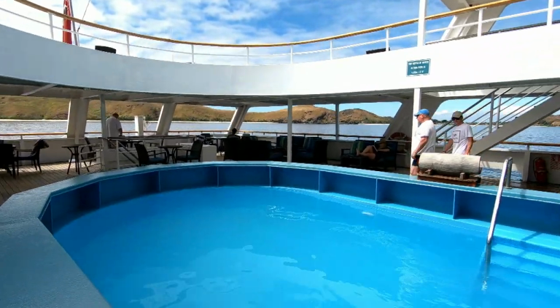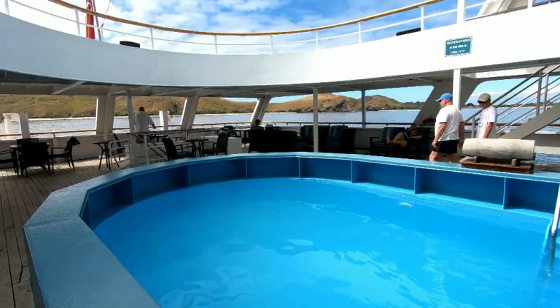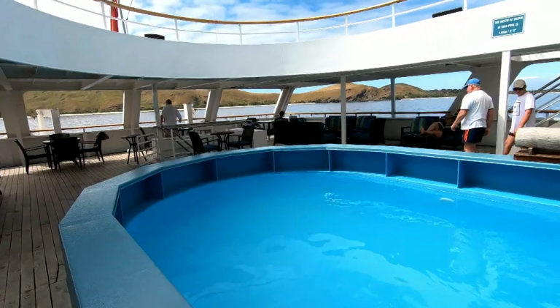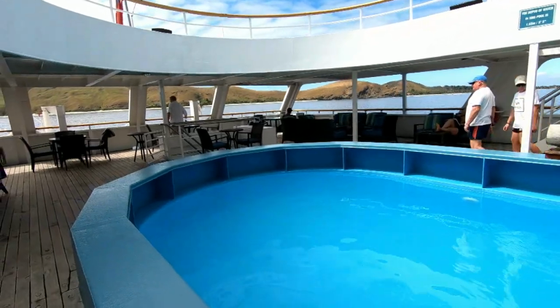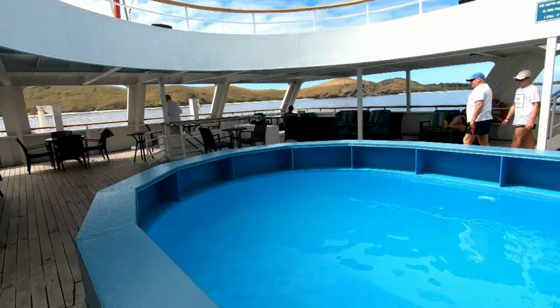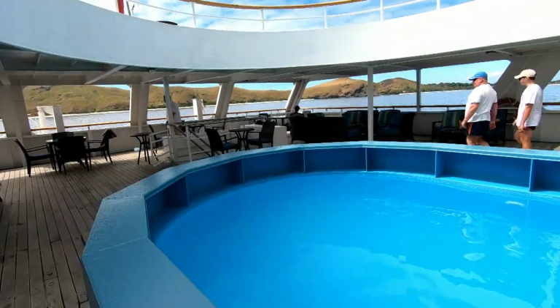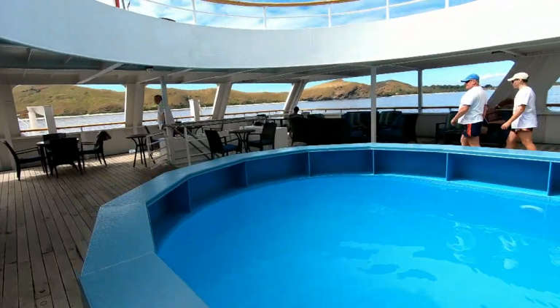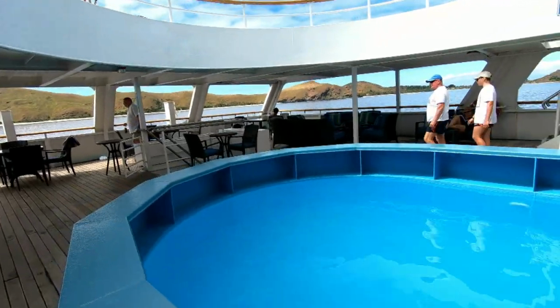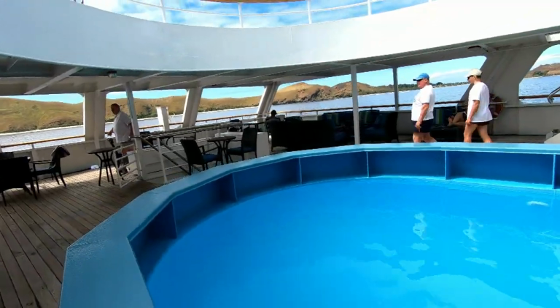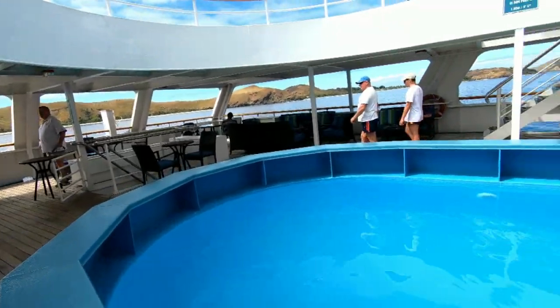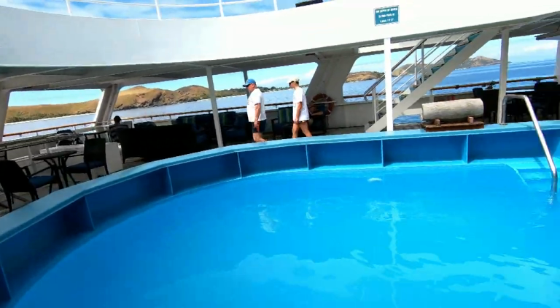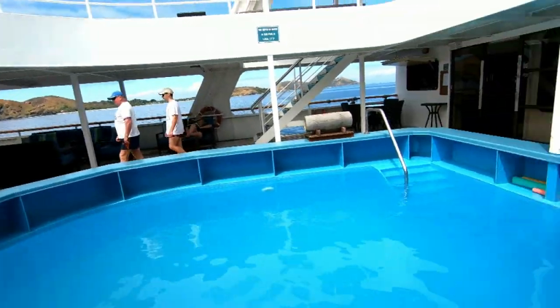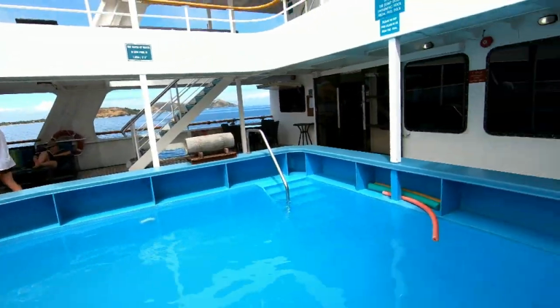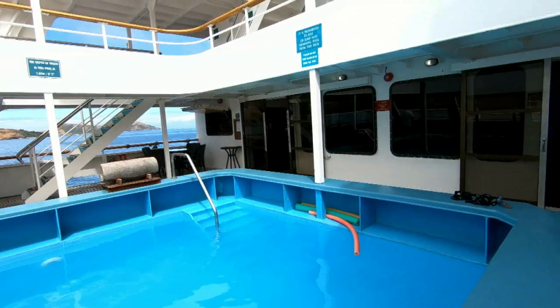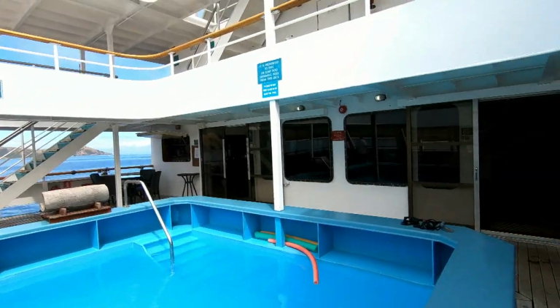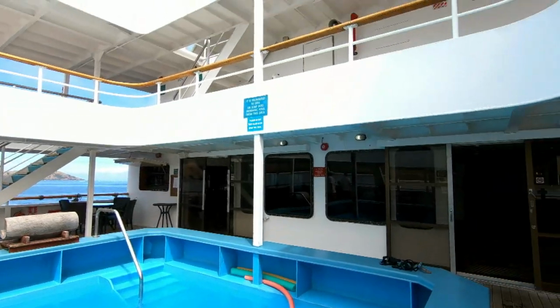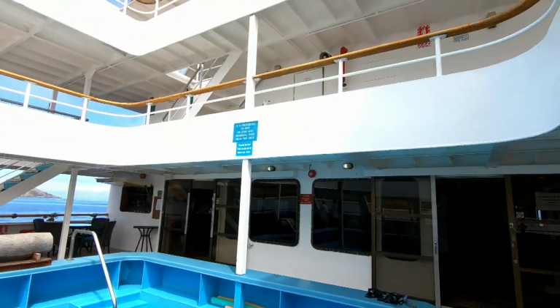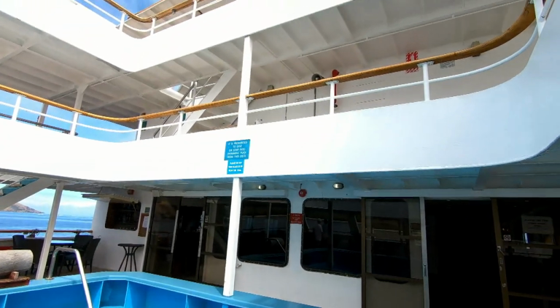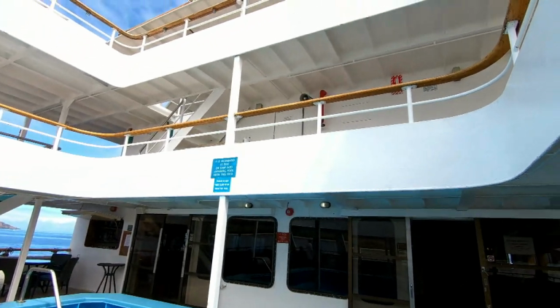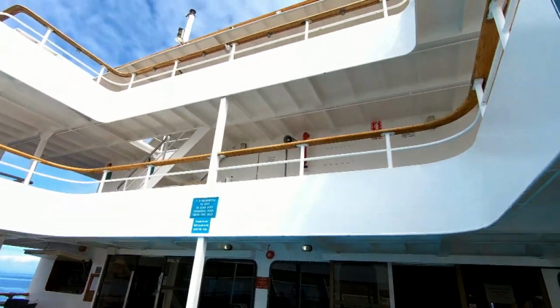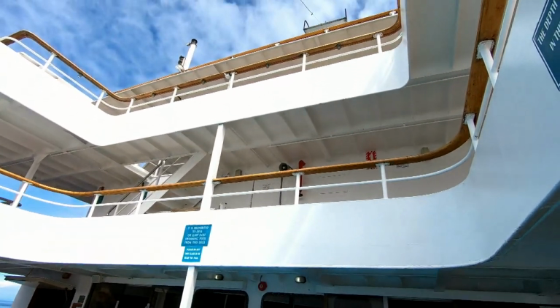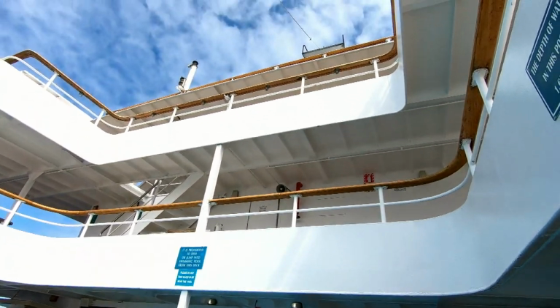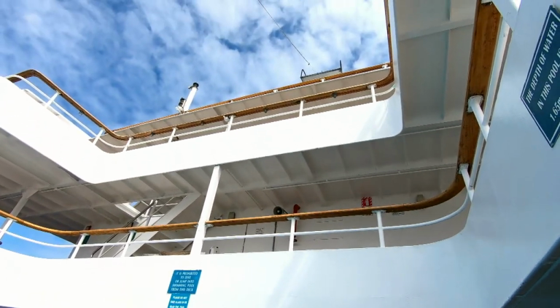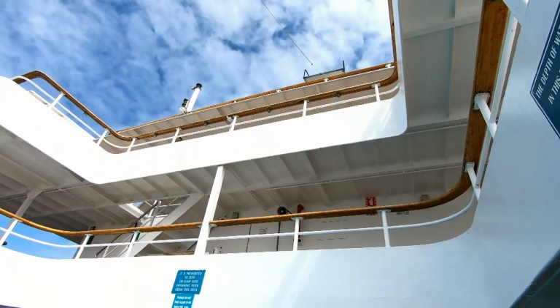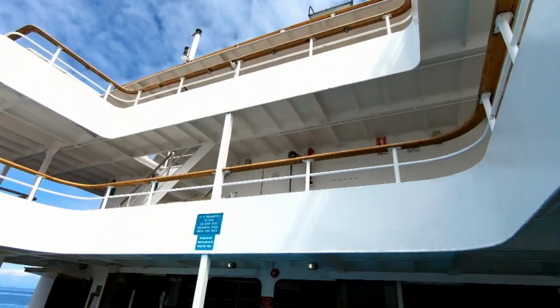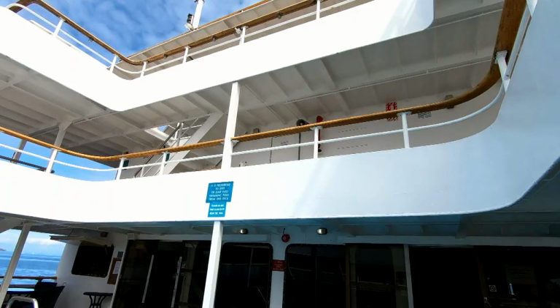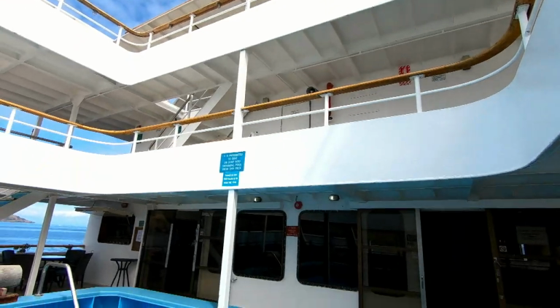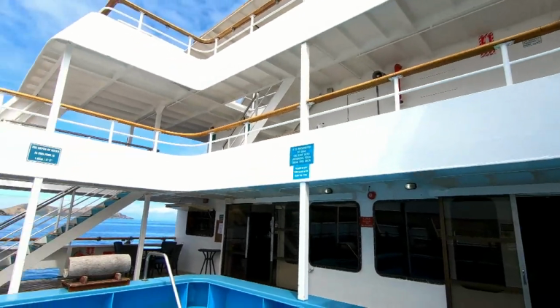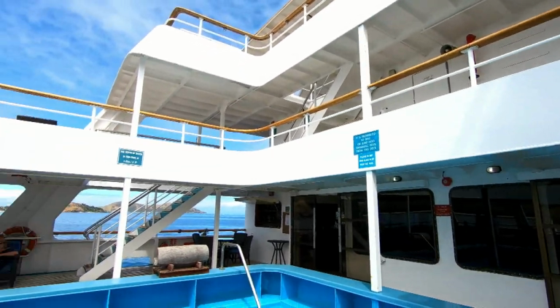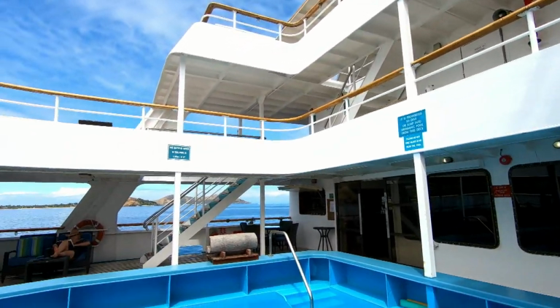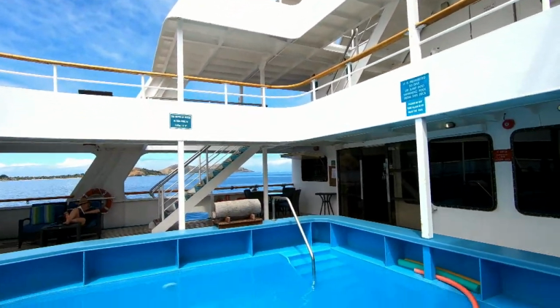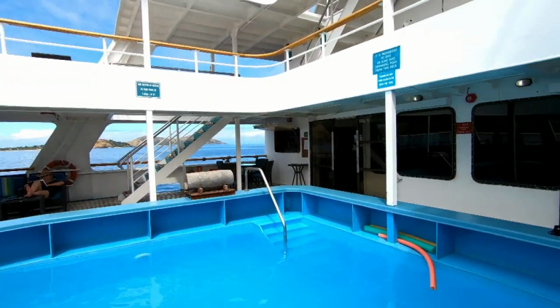From here, if you have to take a view at the top, this is how it would look like. We have Level 1, Level 2, and the top deck which is Level 3.